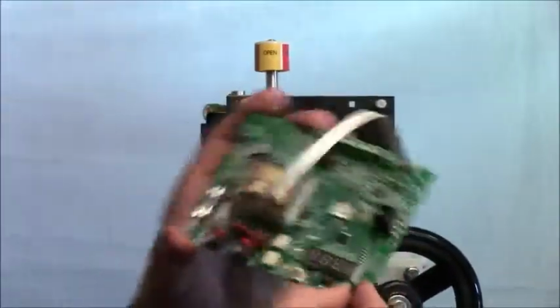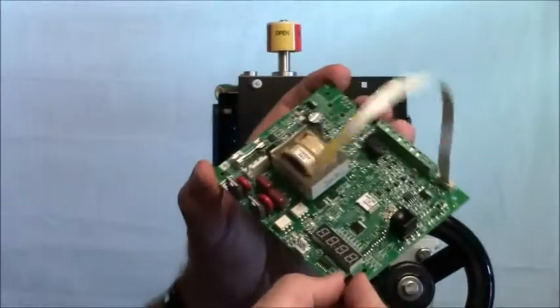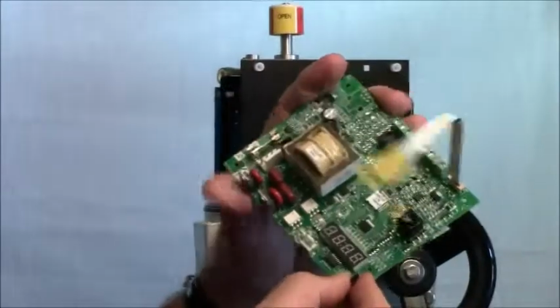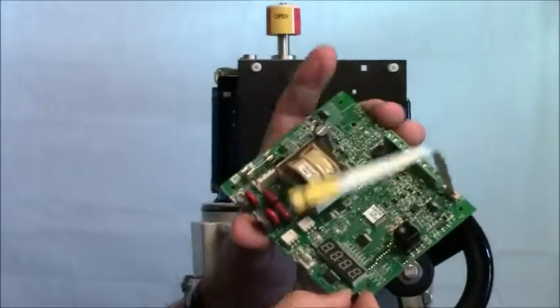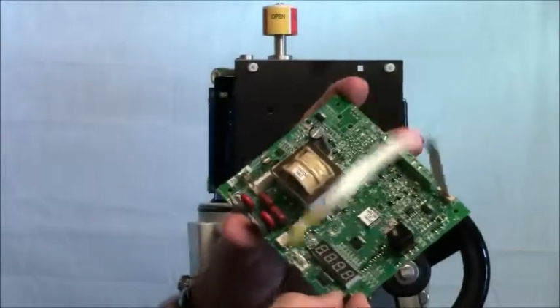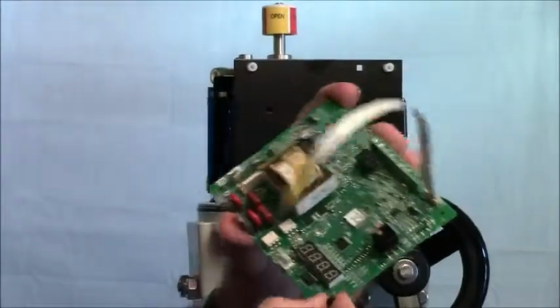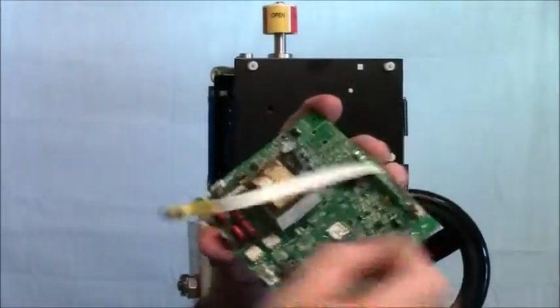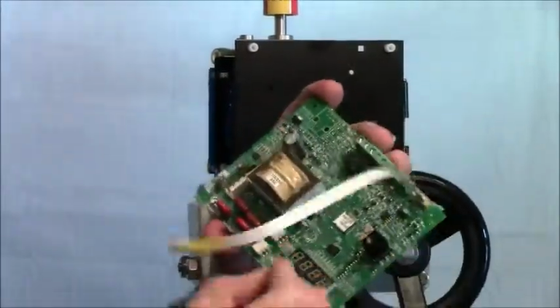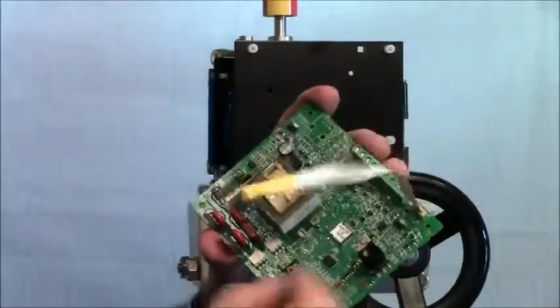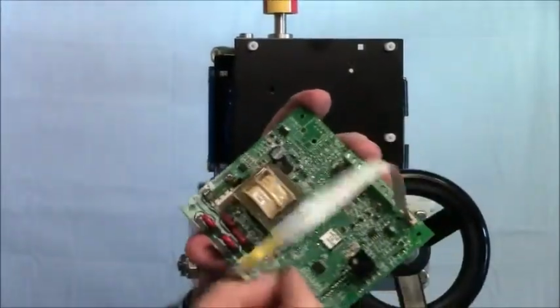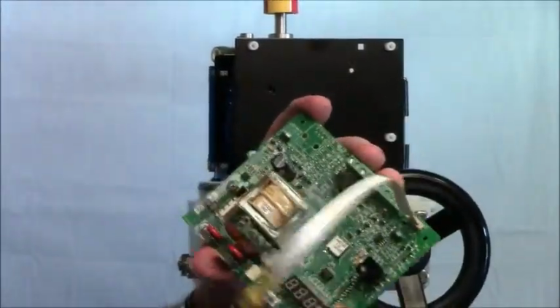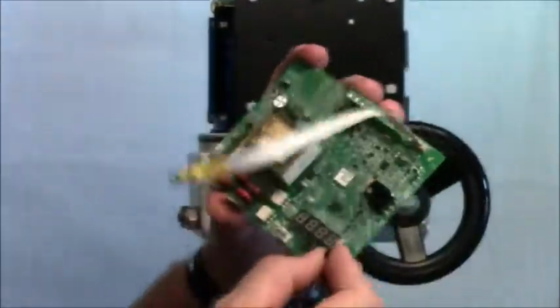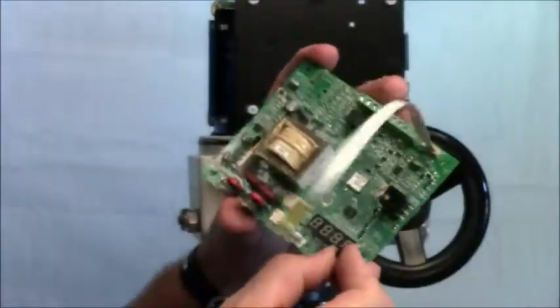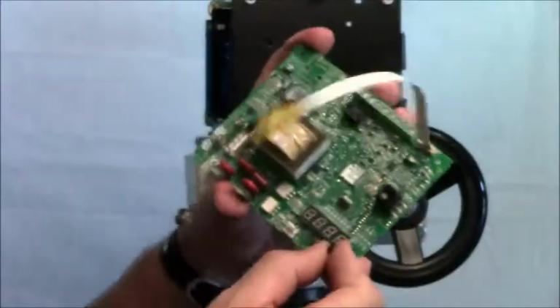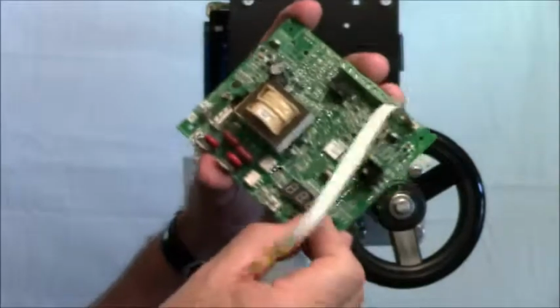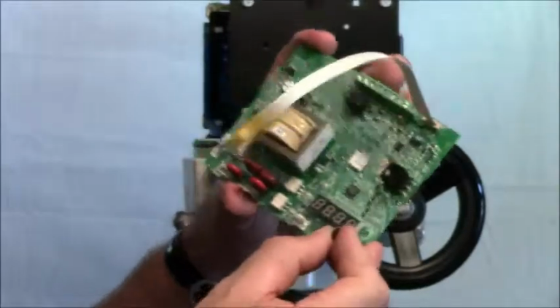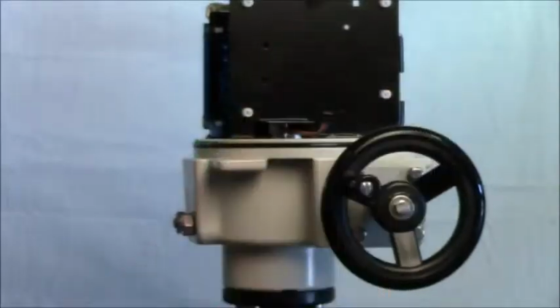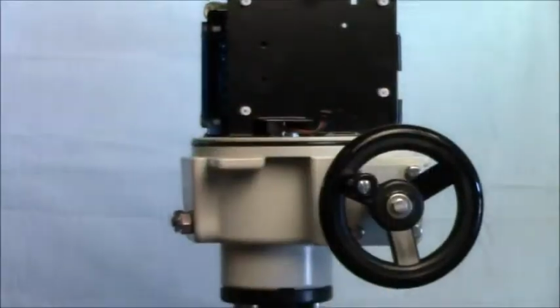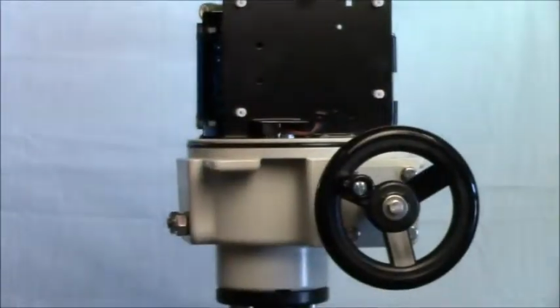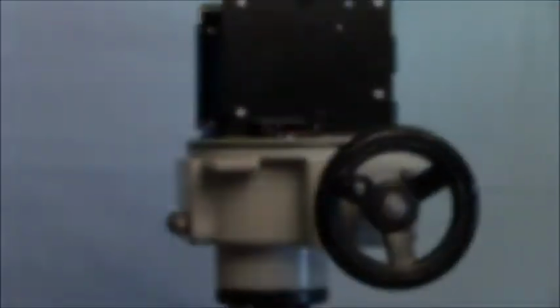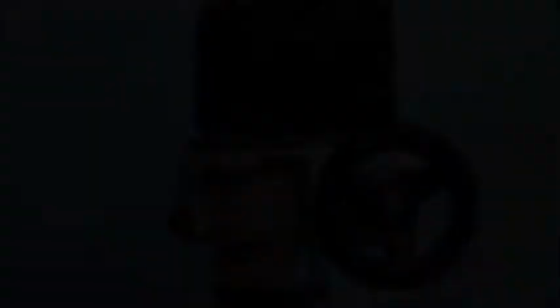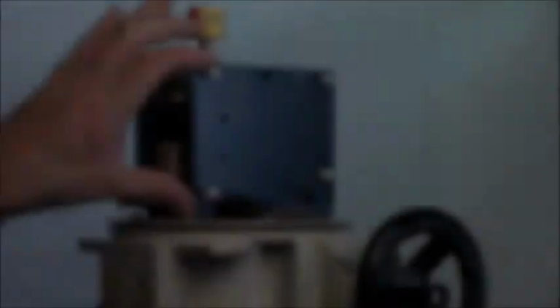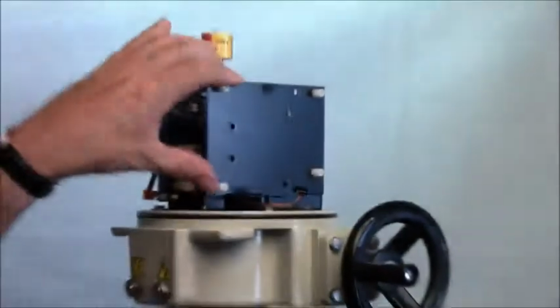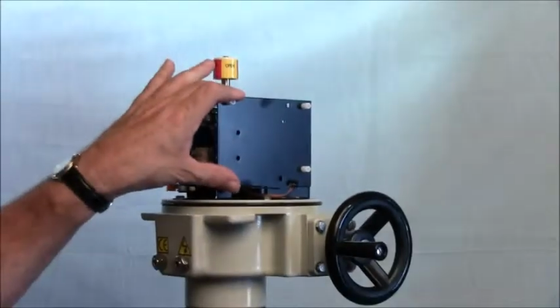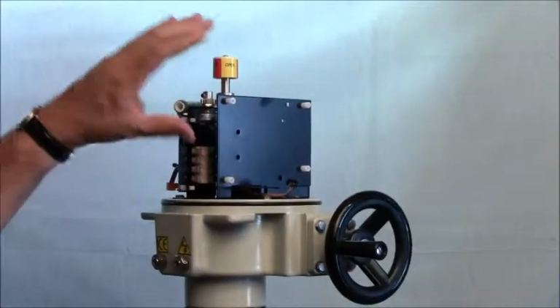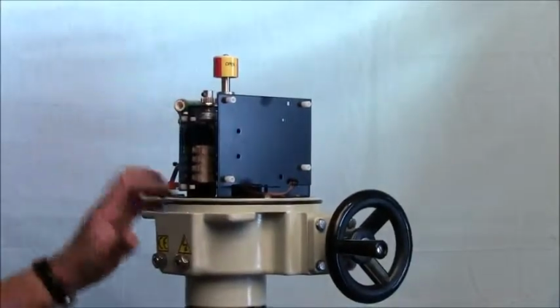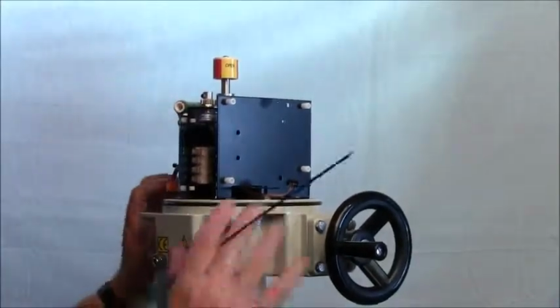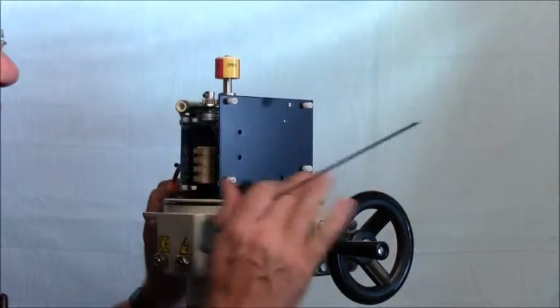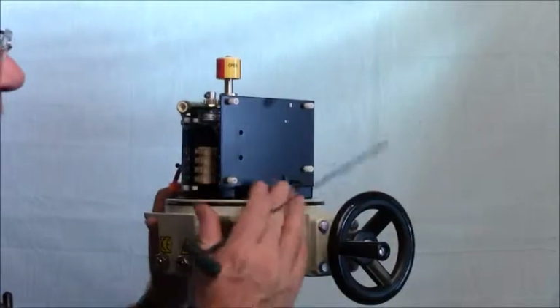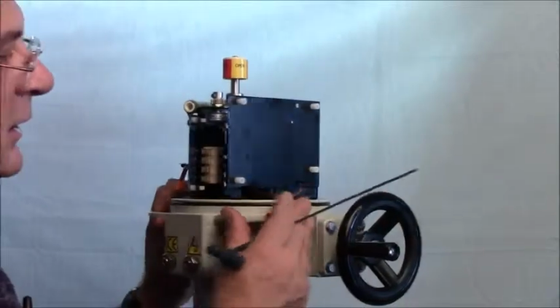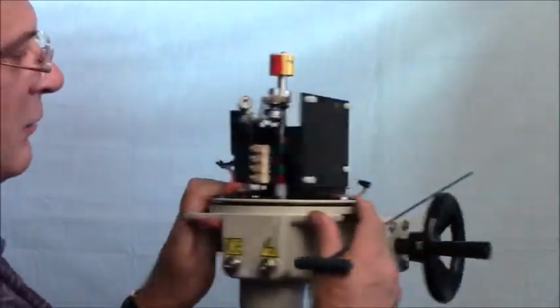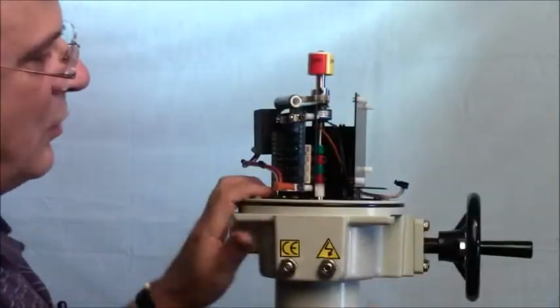The board is ready to be packaged. Don't really want to touch any of the parts on the board, just in case of electrostatic discharge. Now we're ready to remove the bracket for the board.